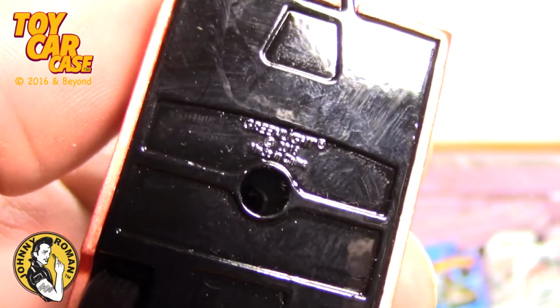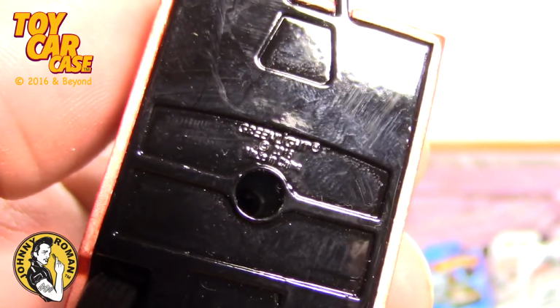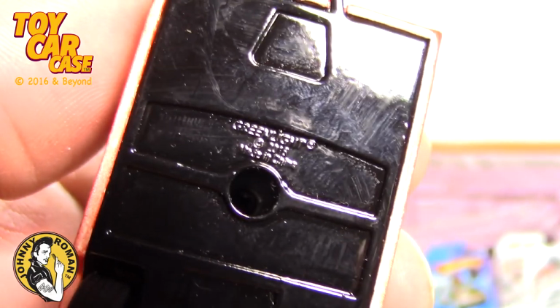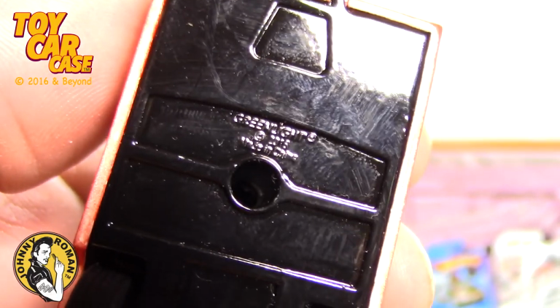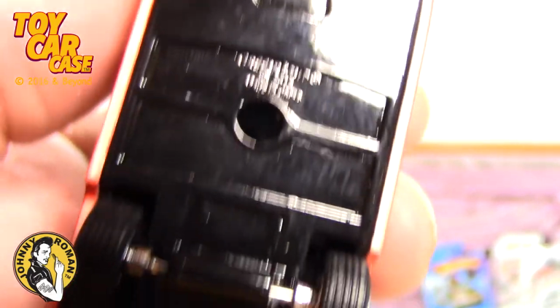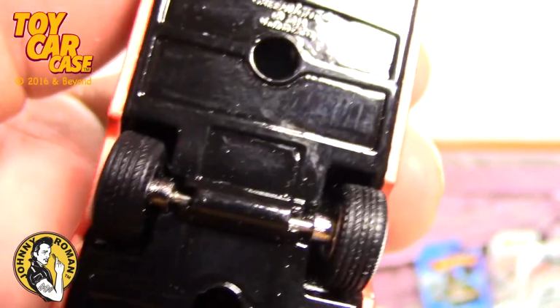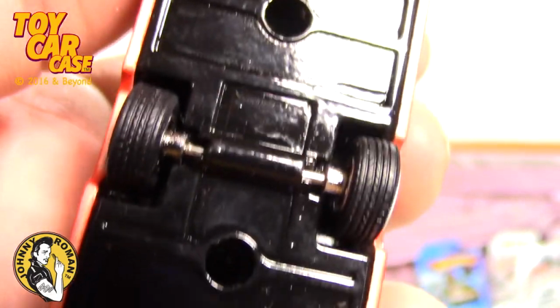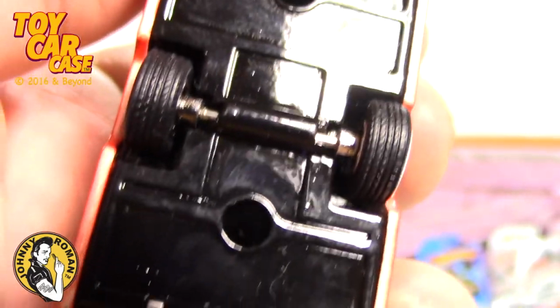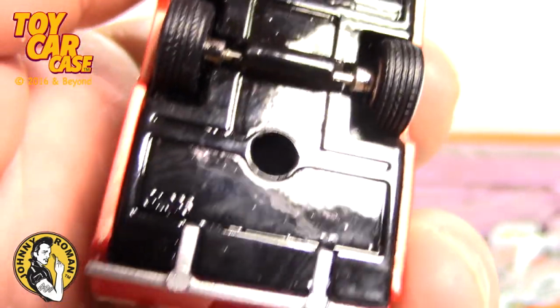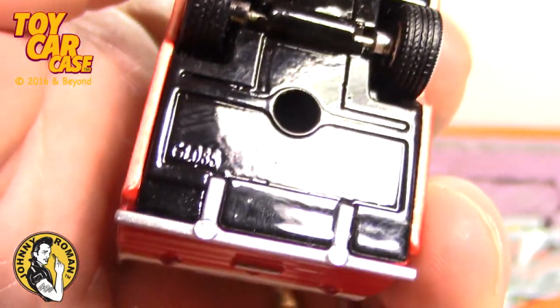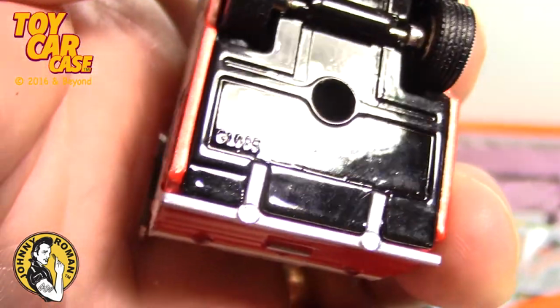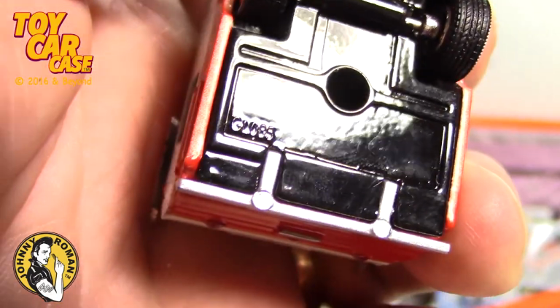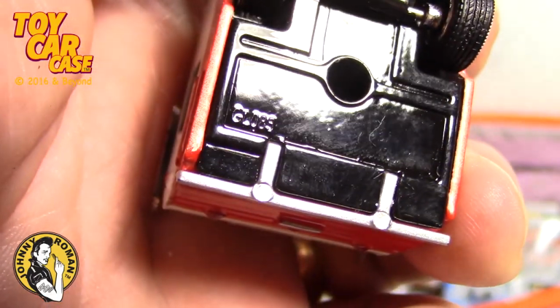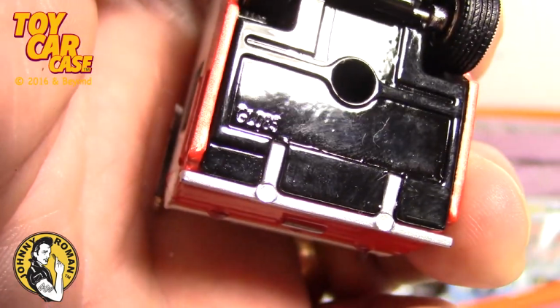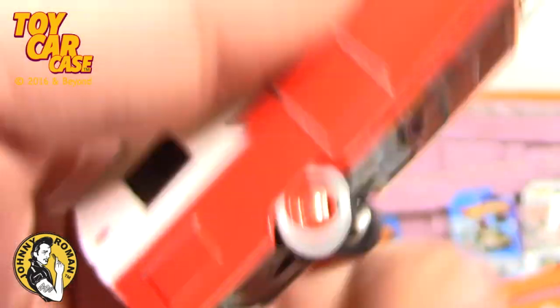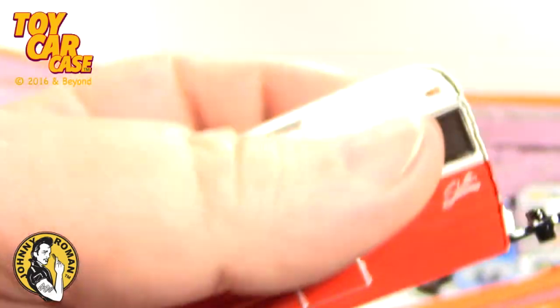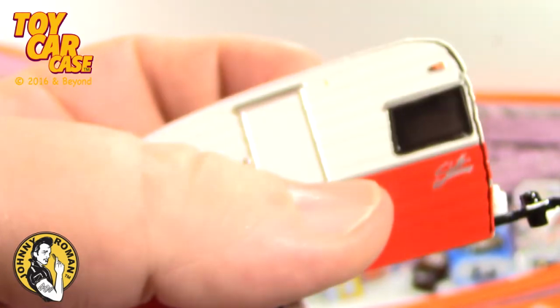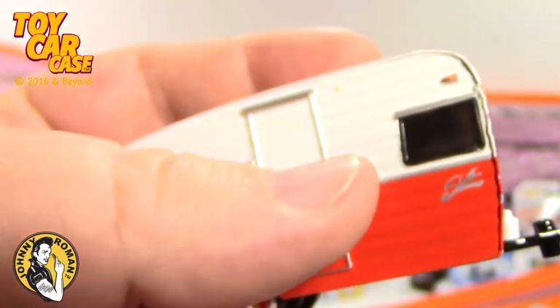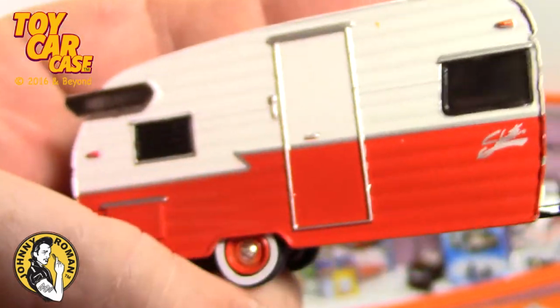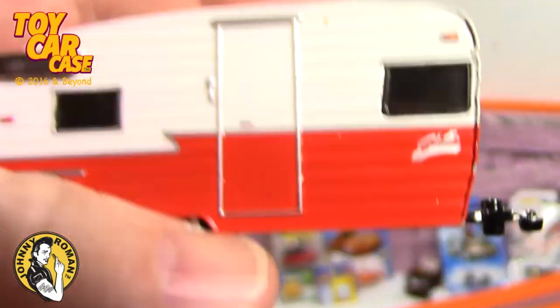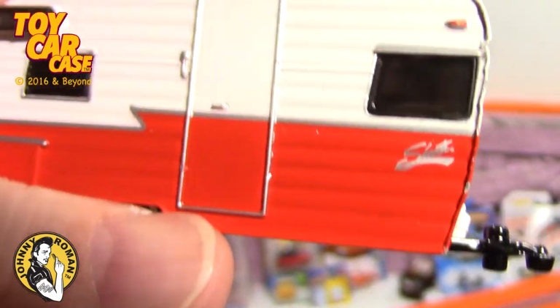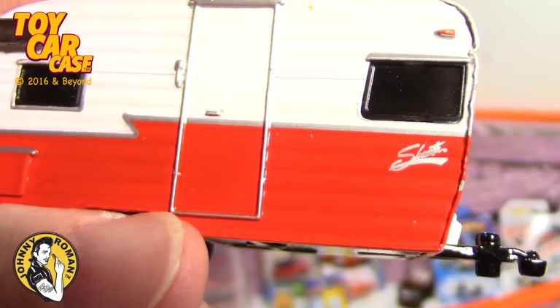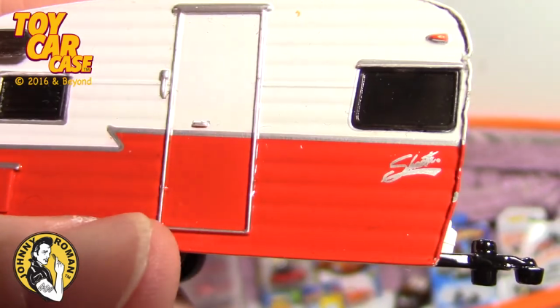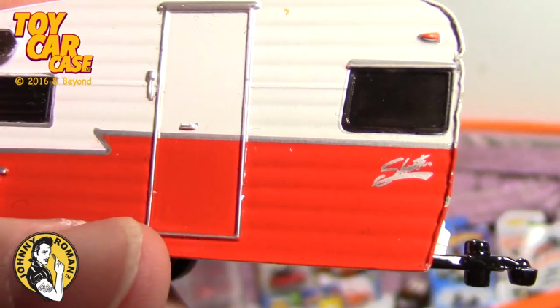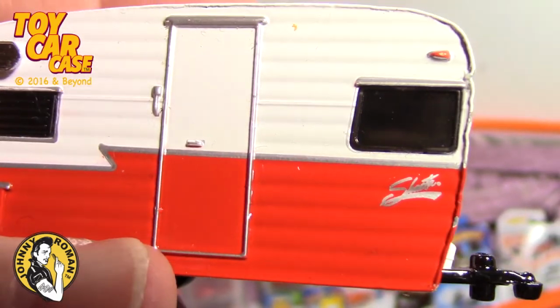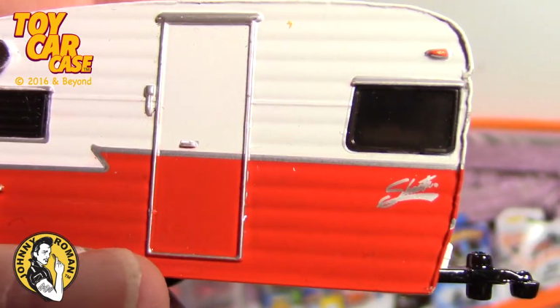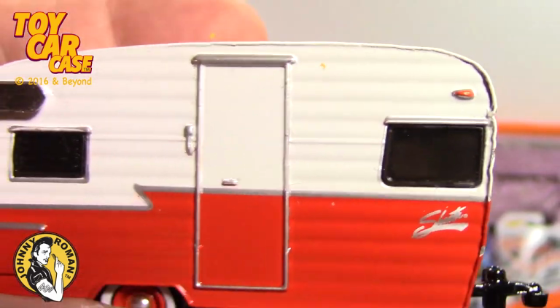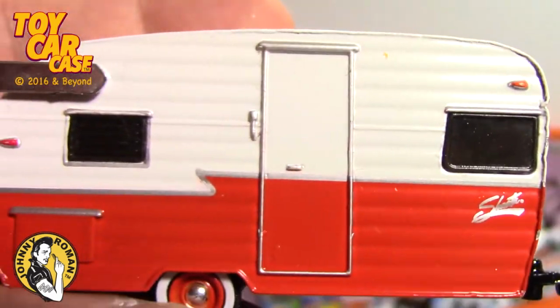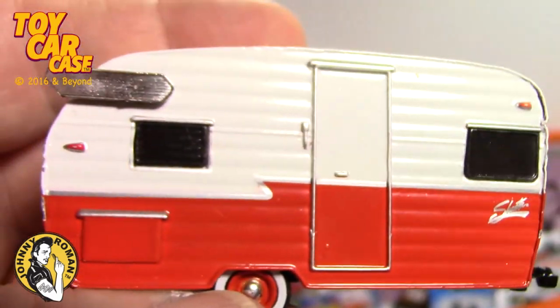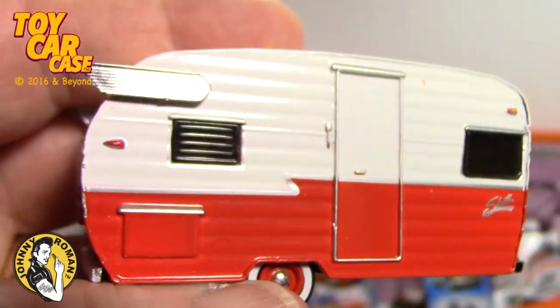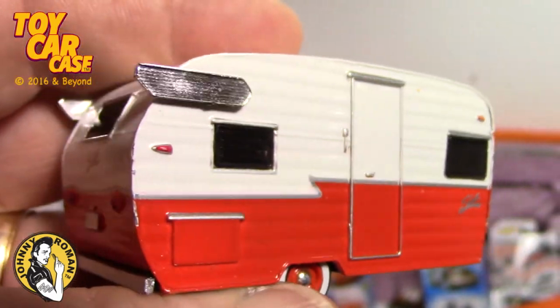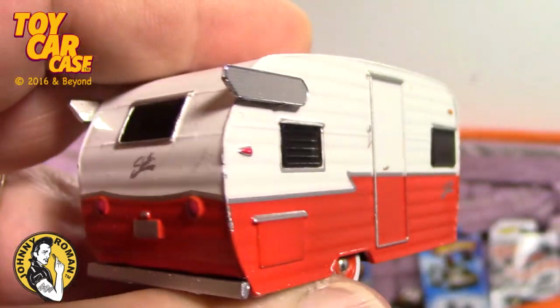Green Light! No wonder it looks so nice - it's a Green Light. Look at that beauty on that - just so many wild, cool pieces.